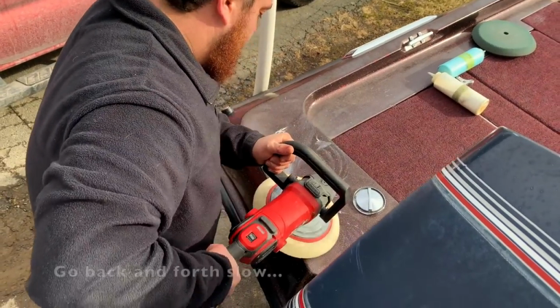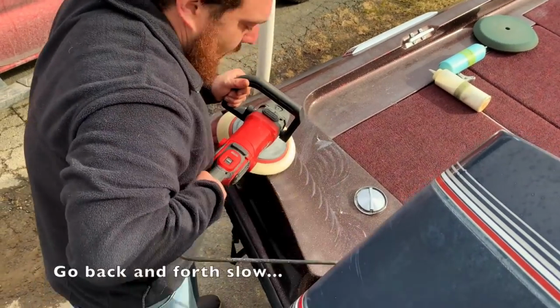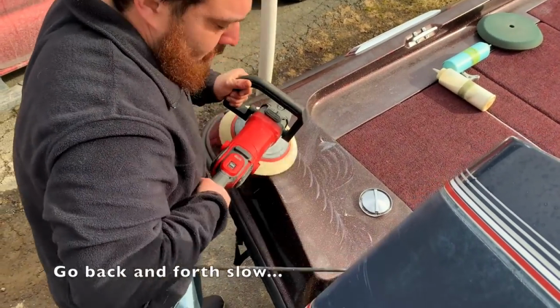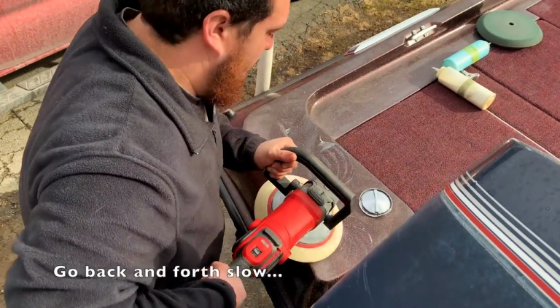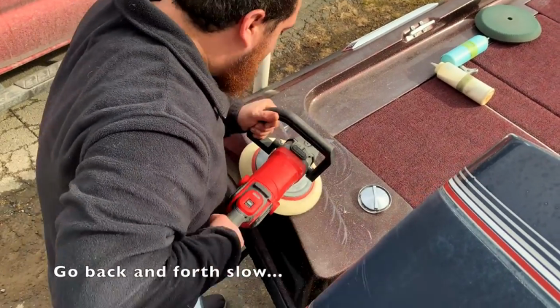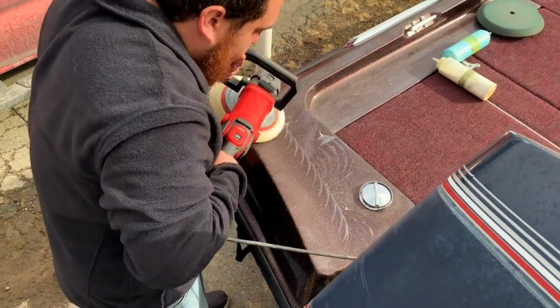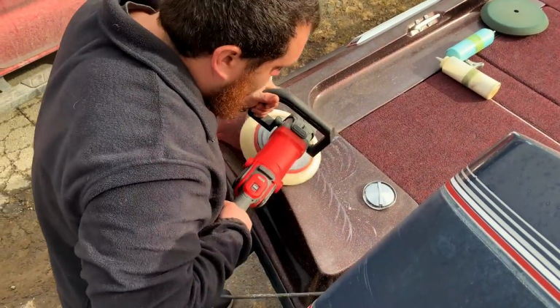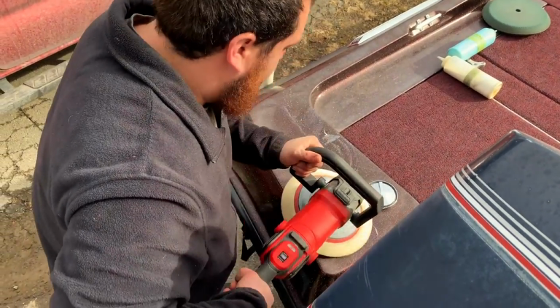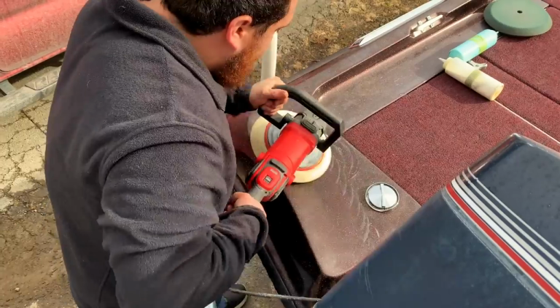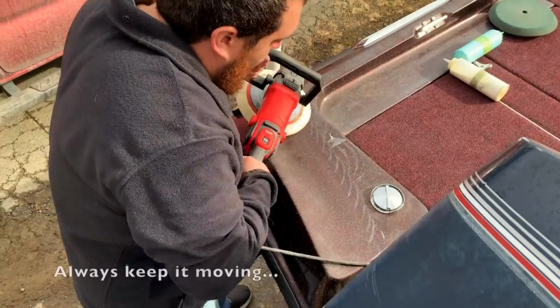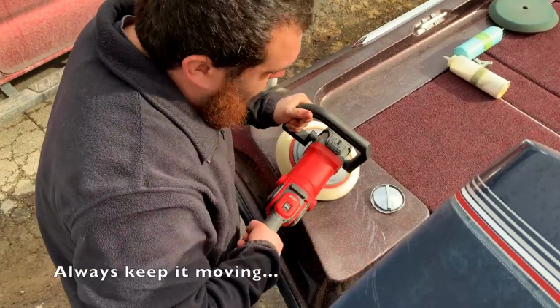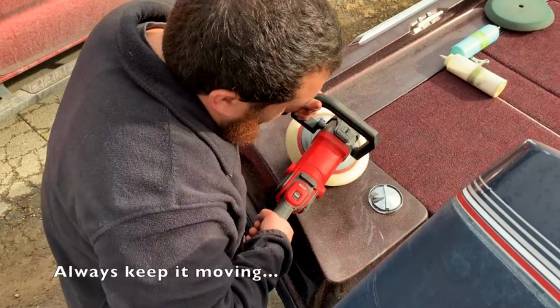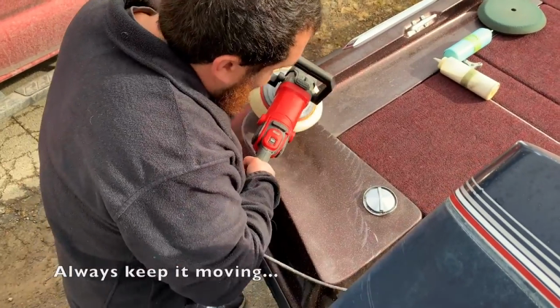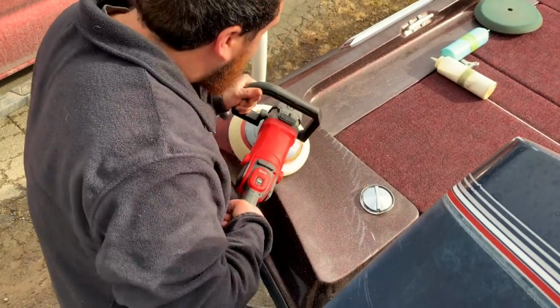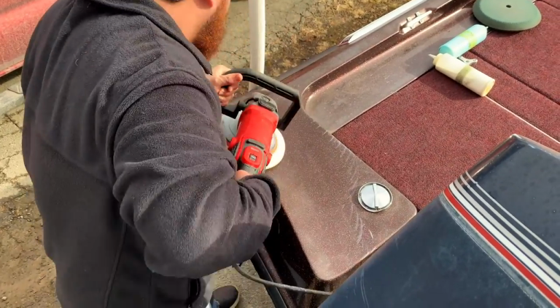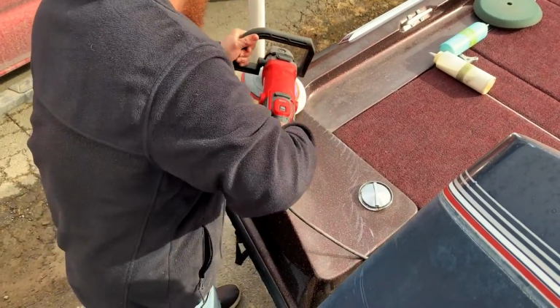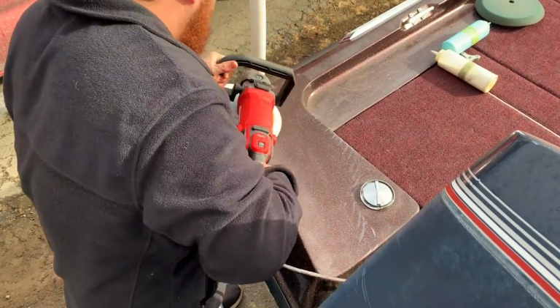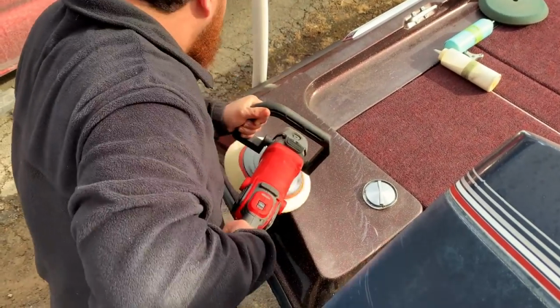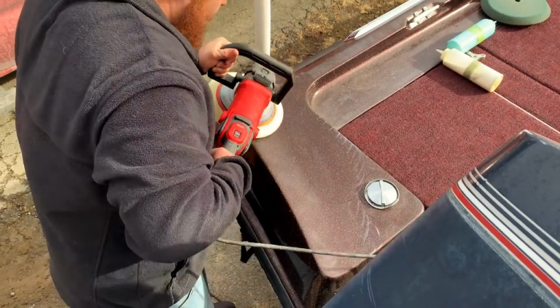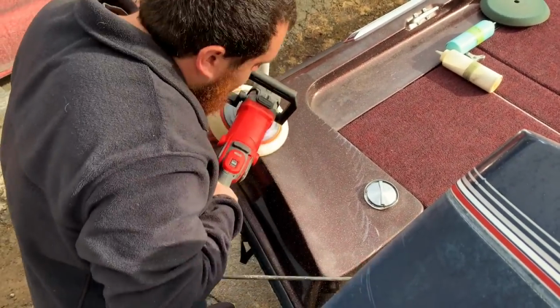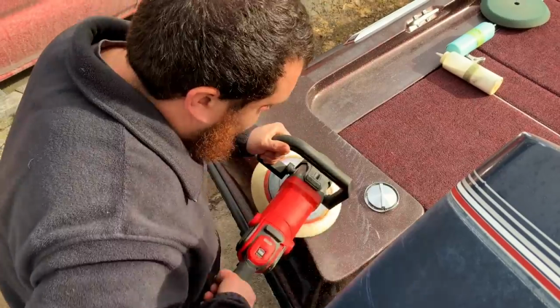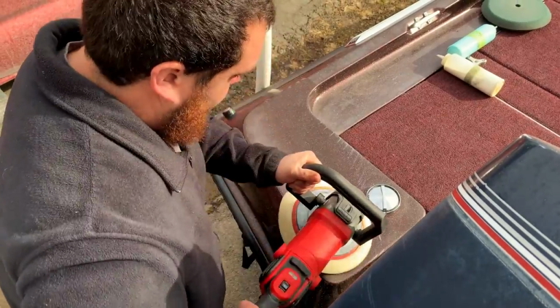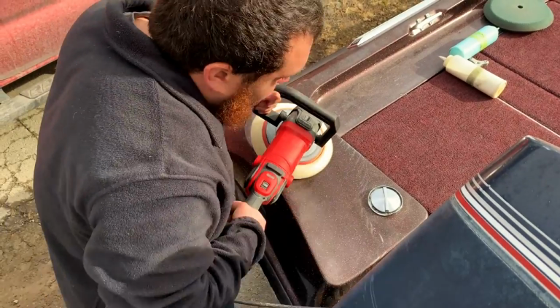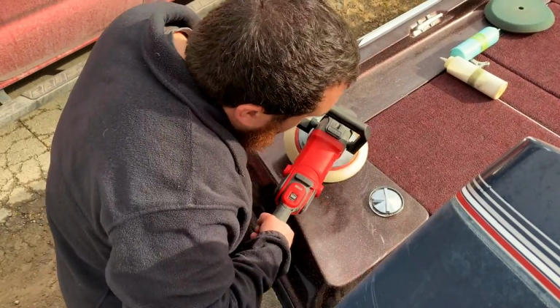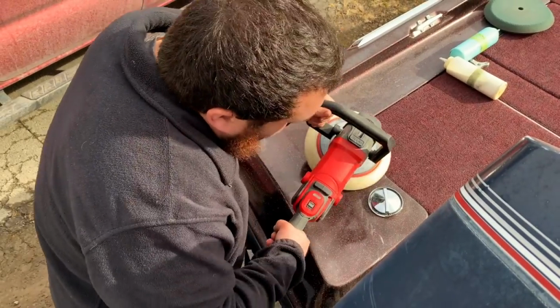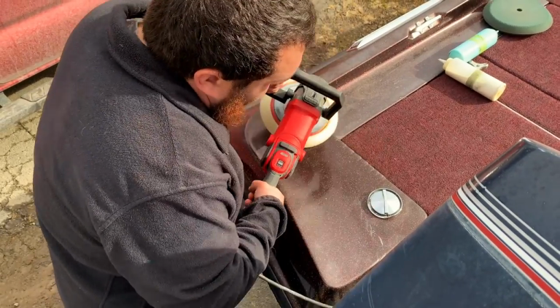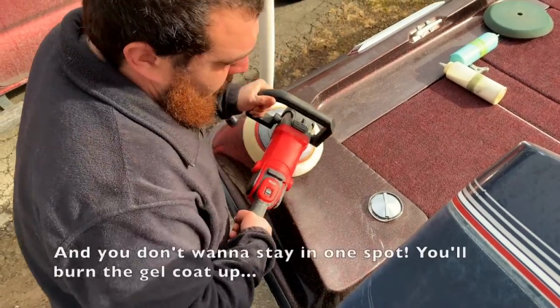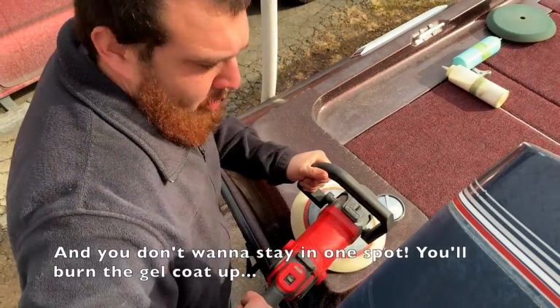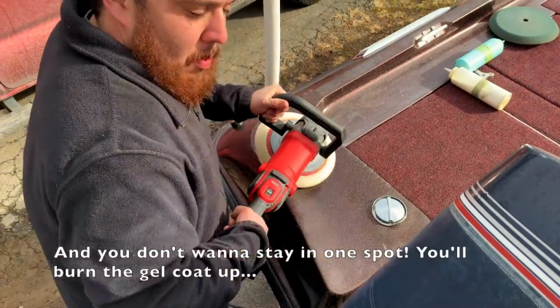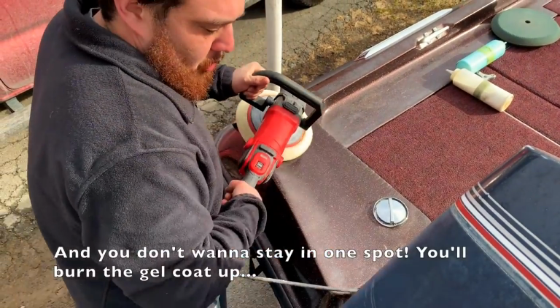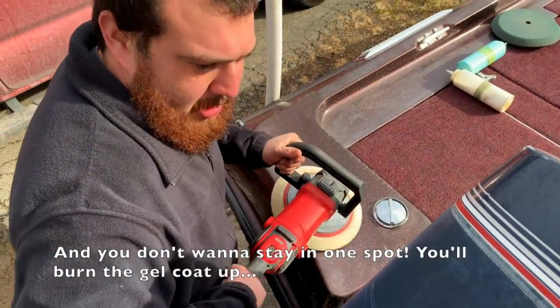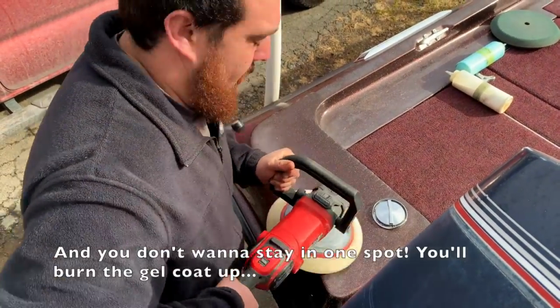We're going in slow. Always keep it moving. If you don't want to stay in one spot, you'll burn the paint up.